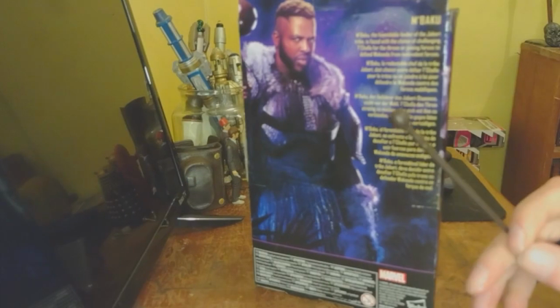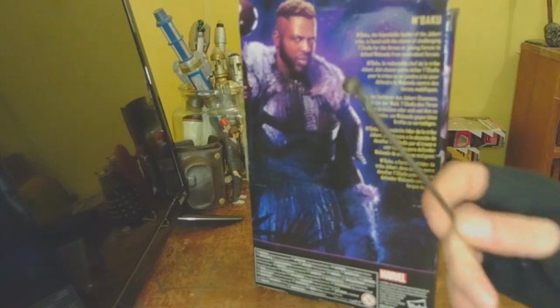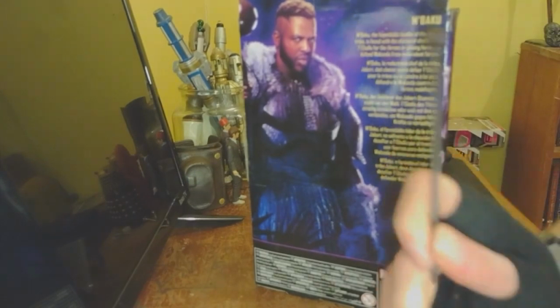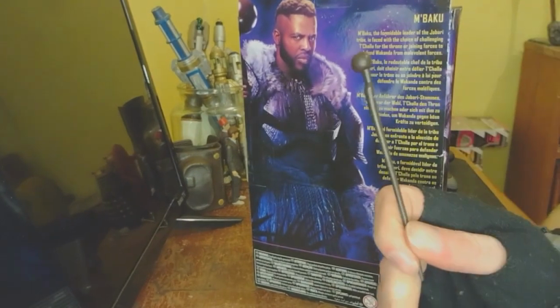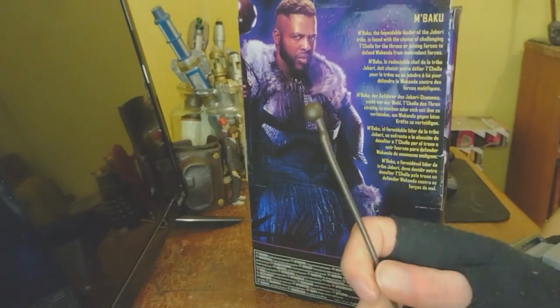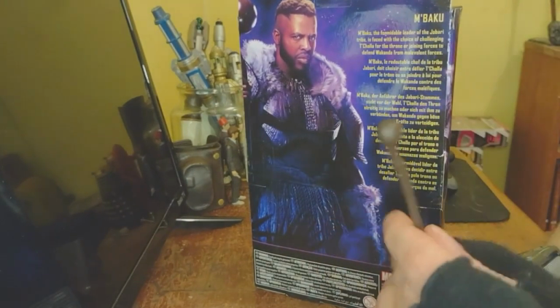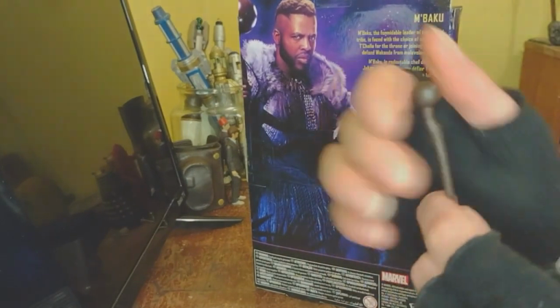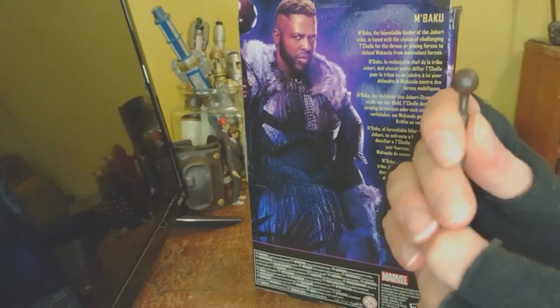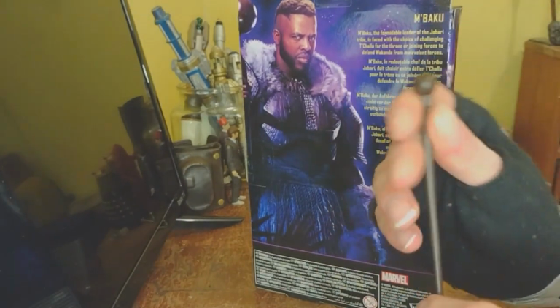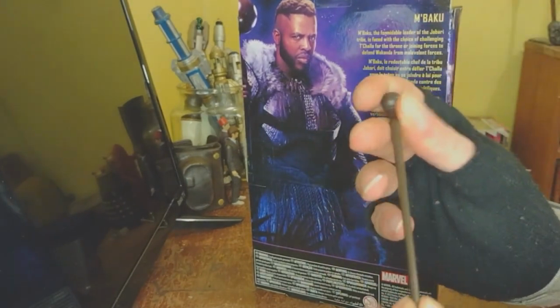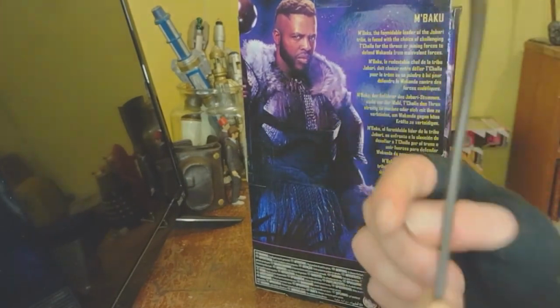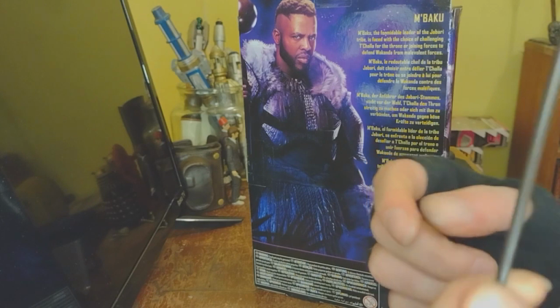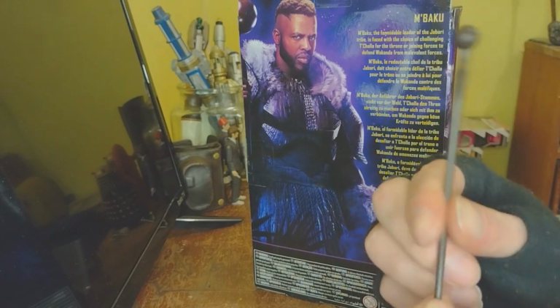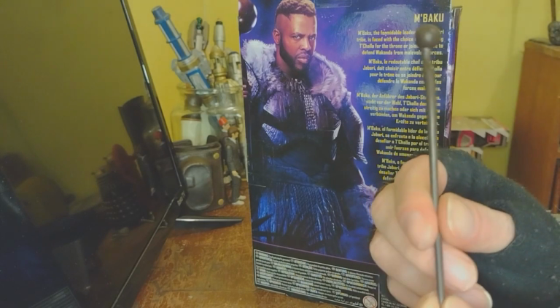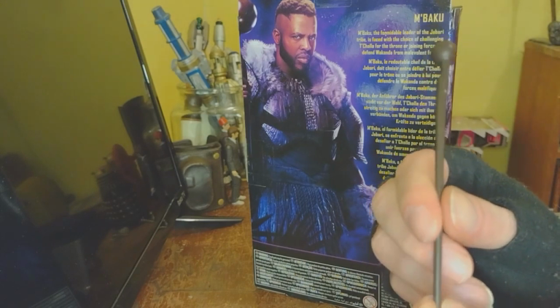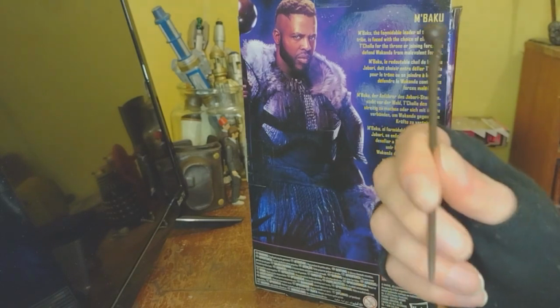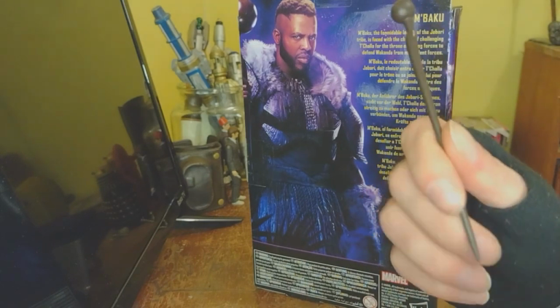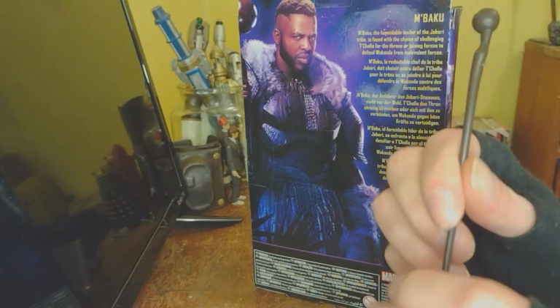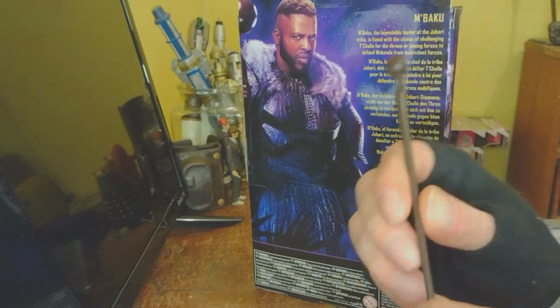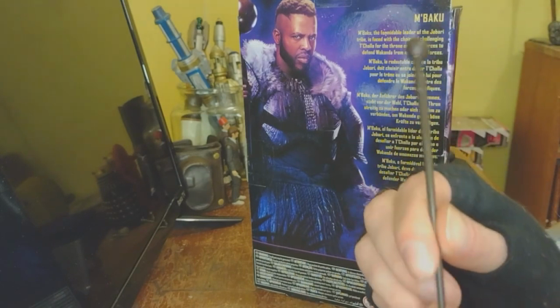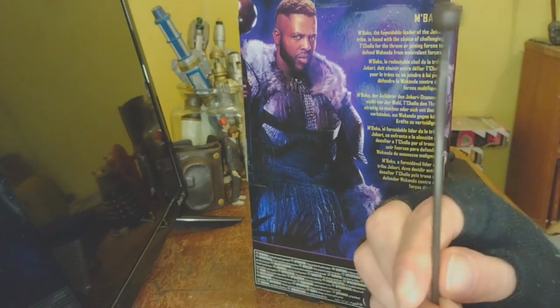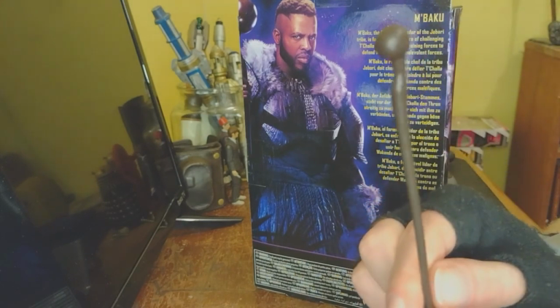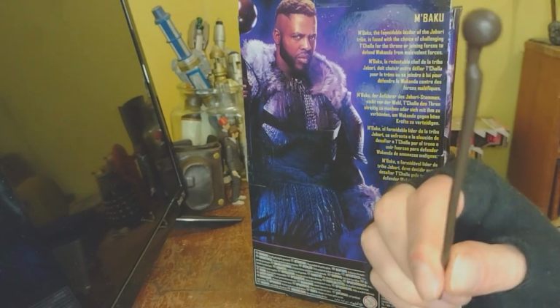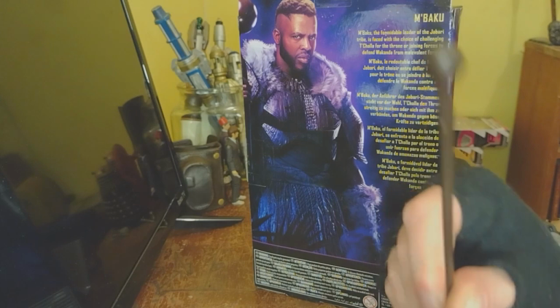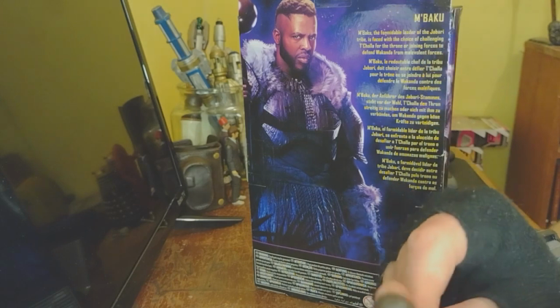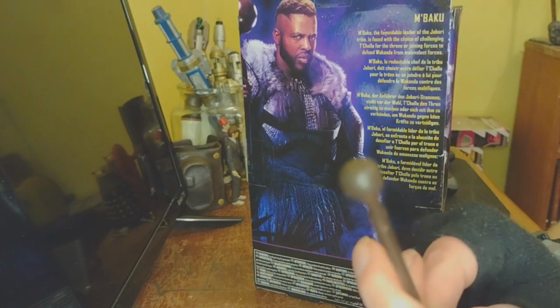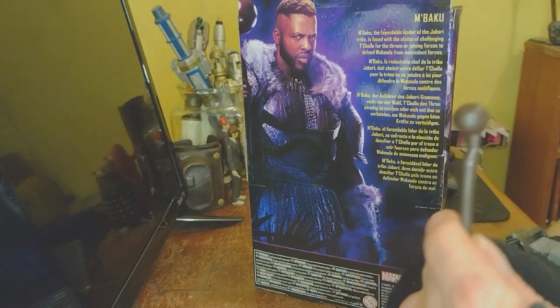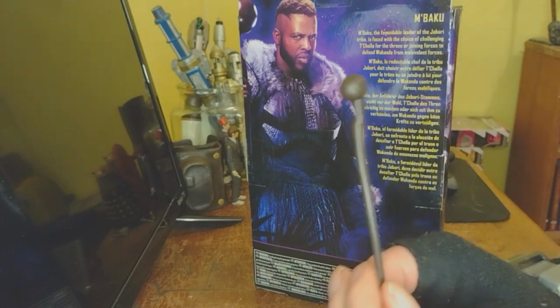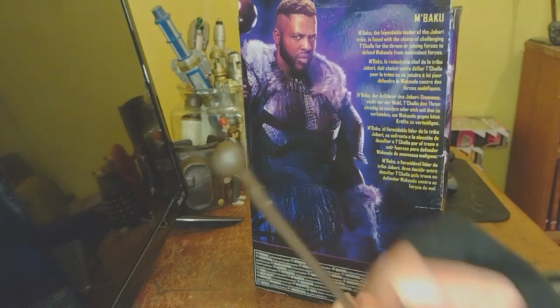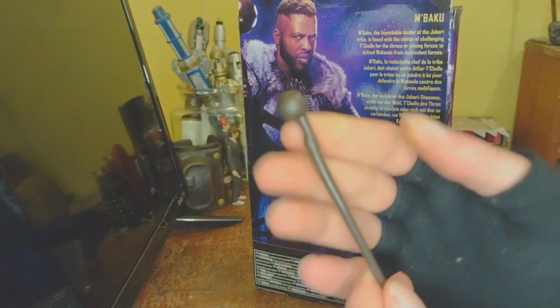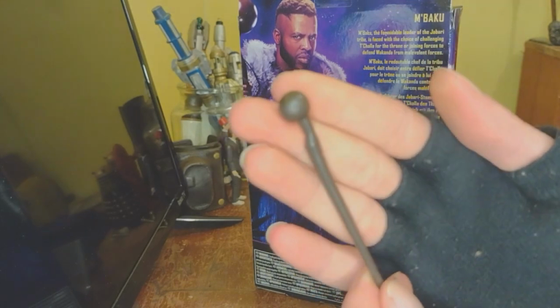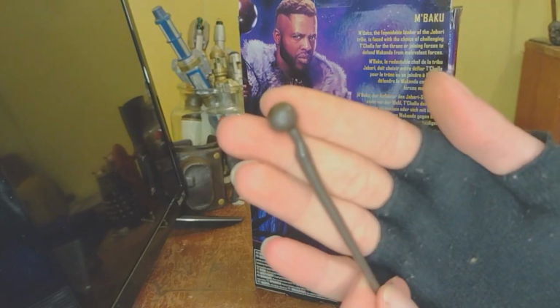There we go. So this is the only accessory it comes with. It doesn't come with any fisted hands or anything, so that's a little bit of a disappointment. It just comes with his staff club doodad.